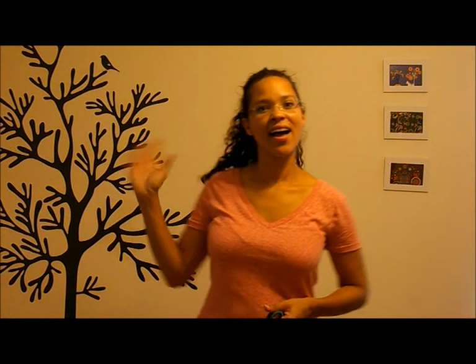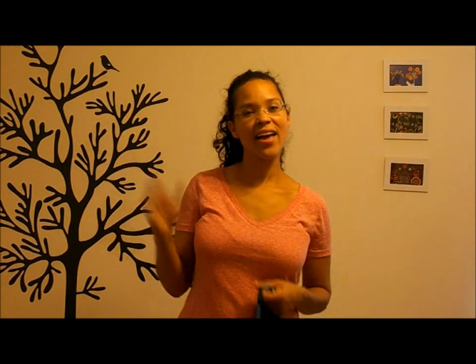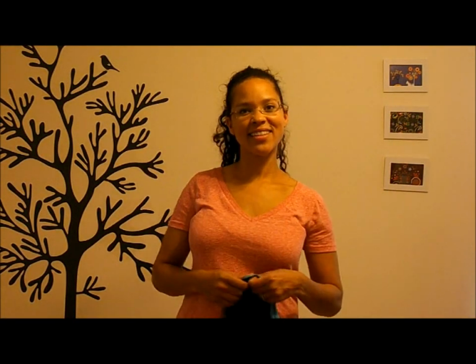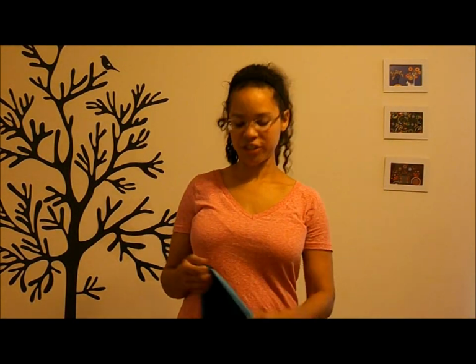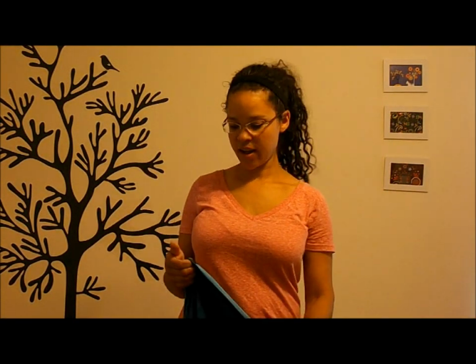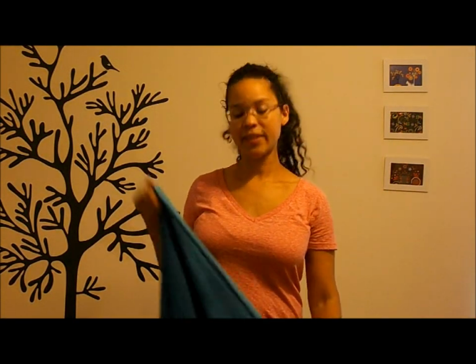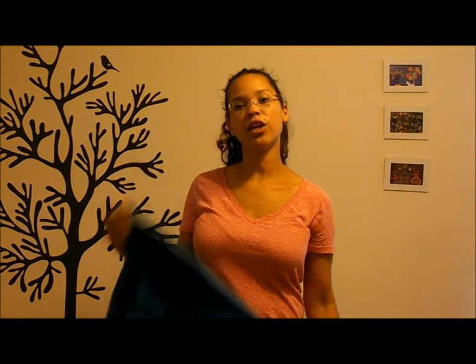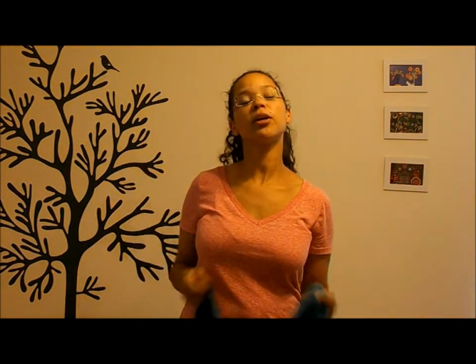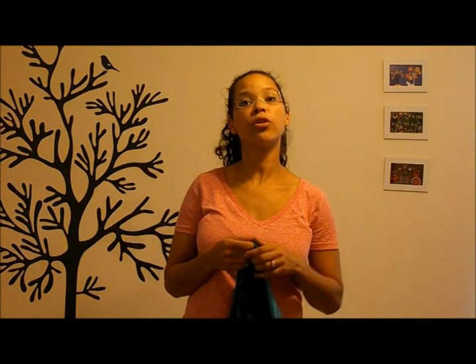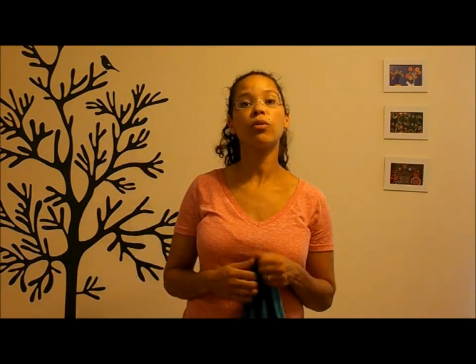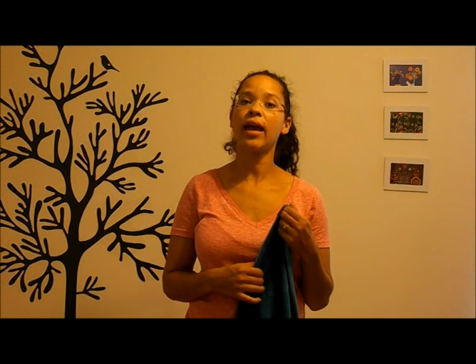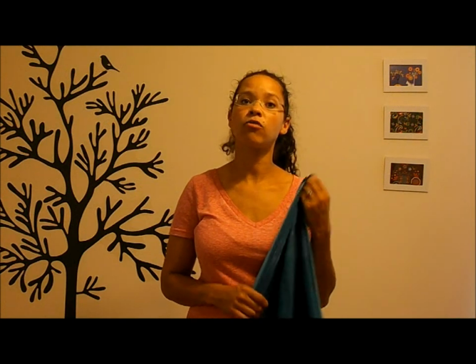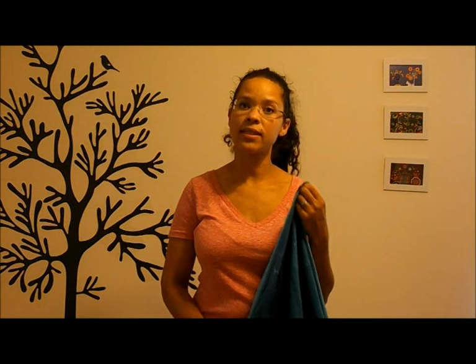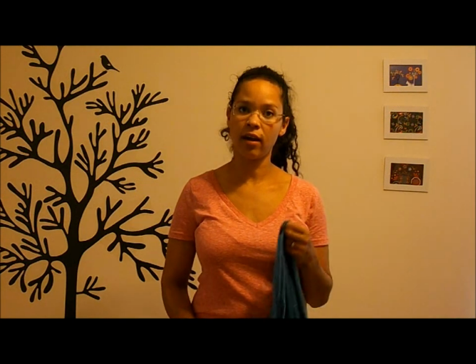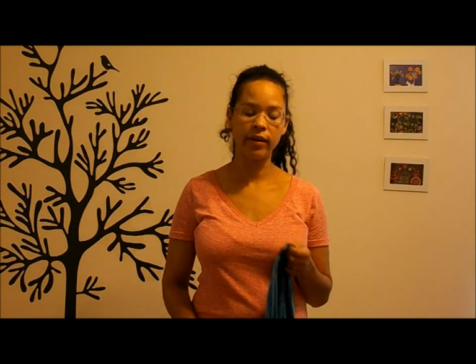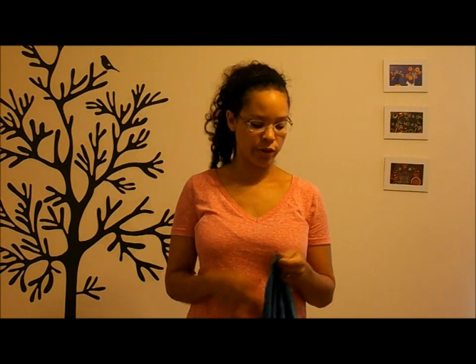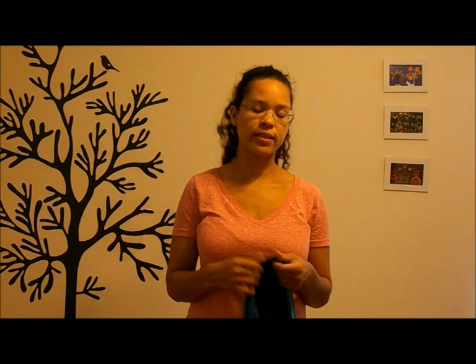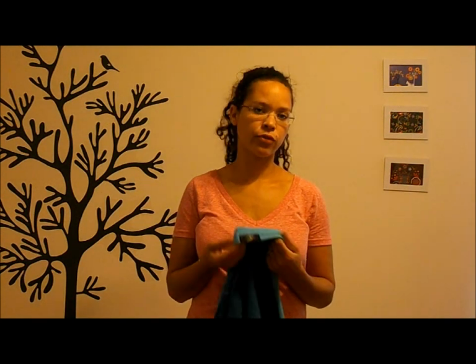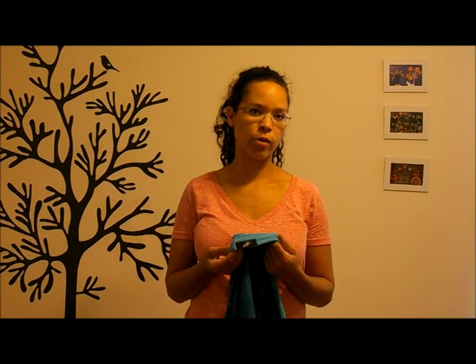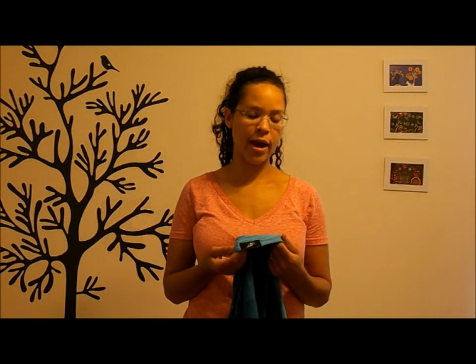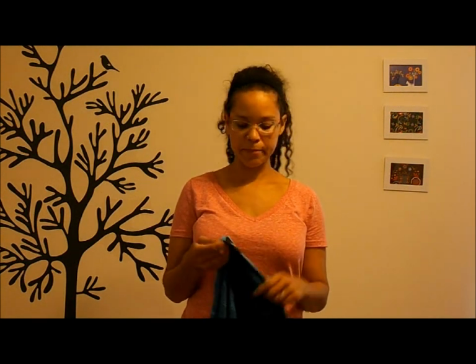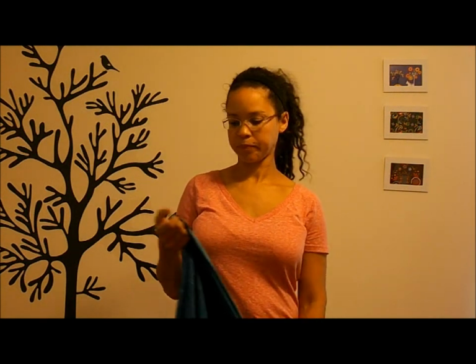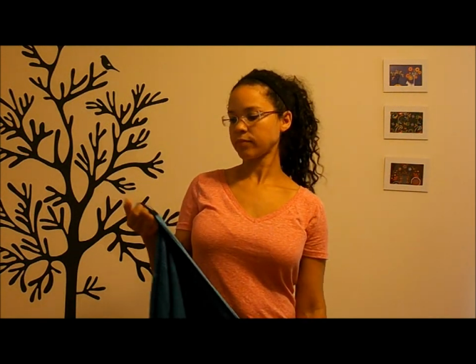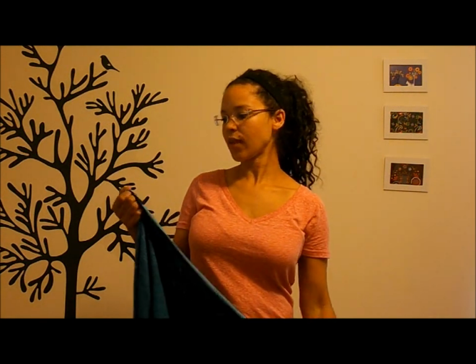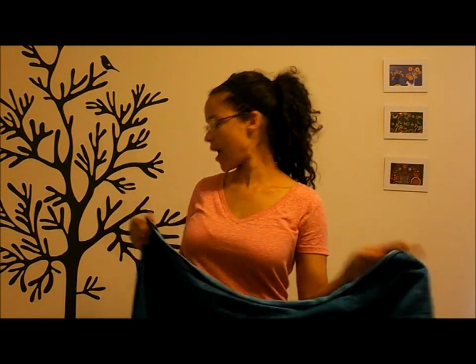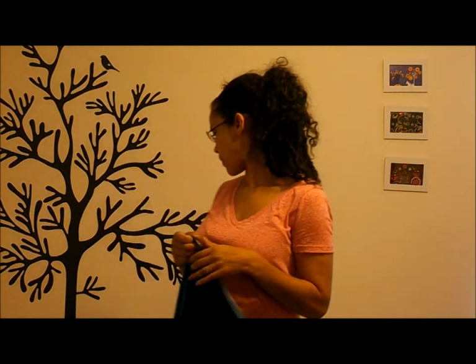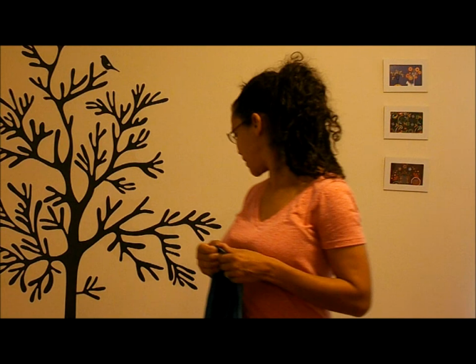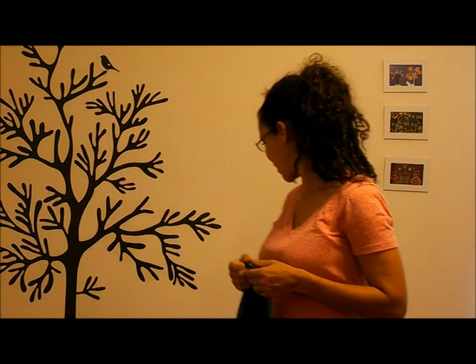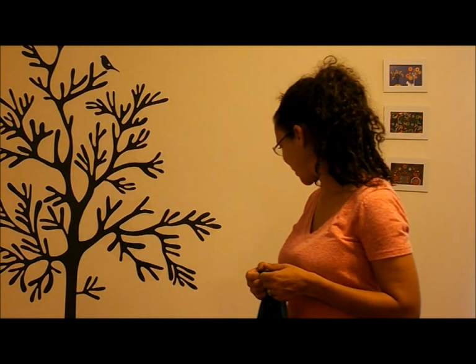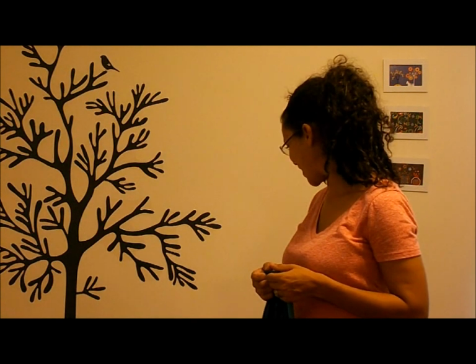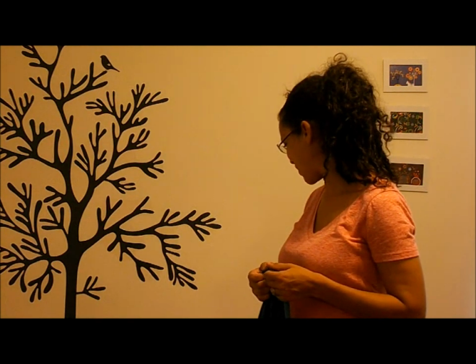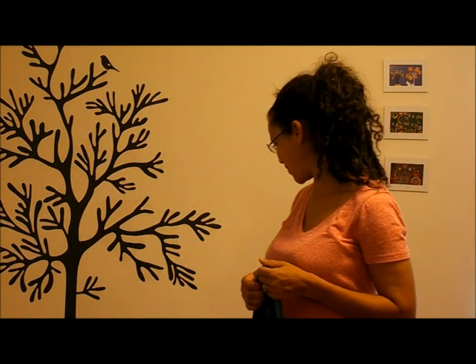Hi, this is Aisling. In this video, I'm going to show you a rucksack carry using a size 4 woven wrap and my baby Dara, who is 9 months old.